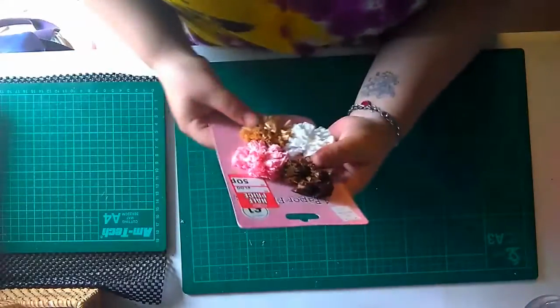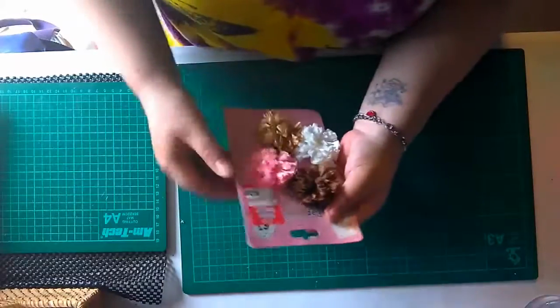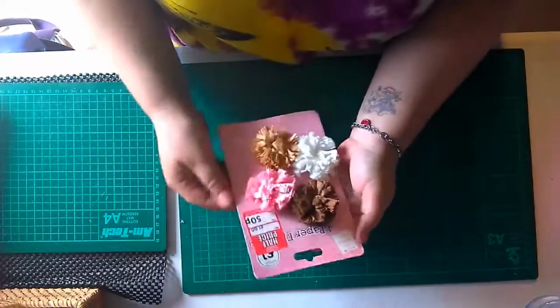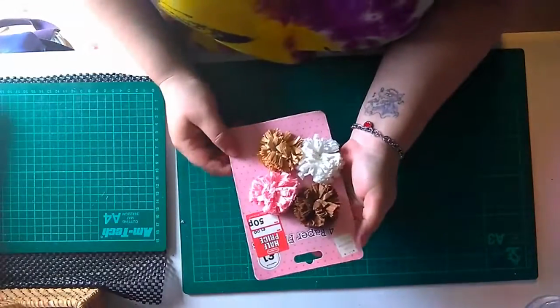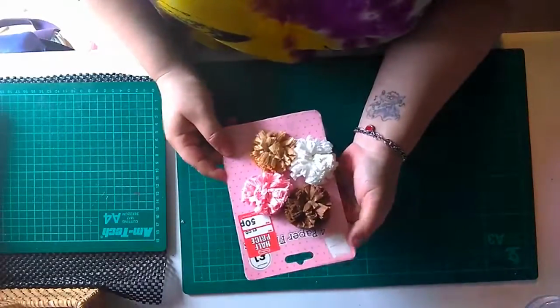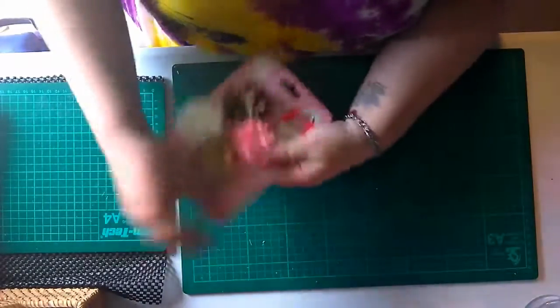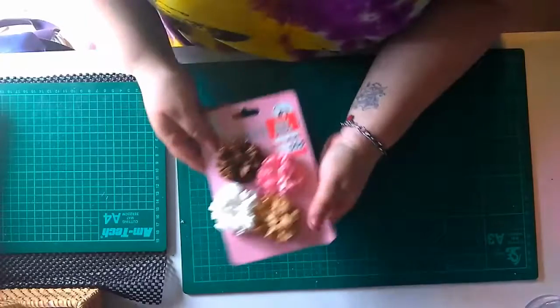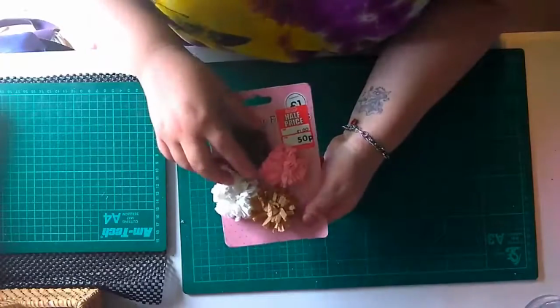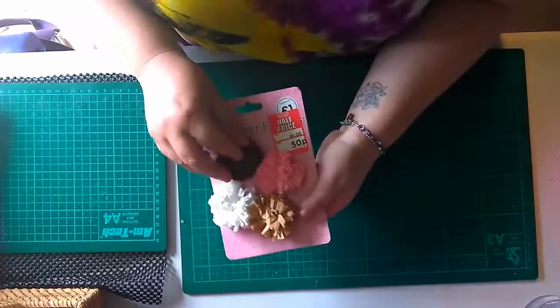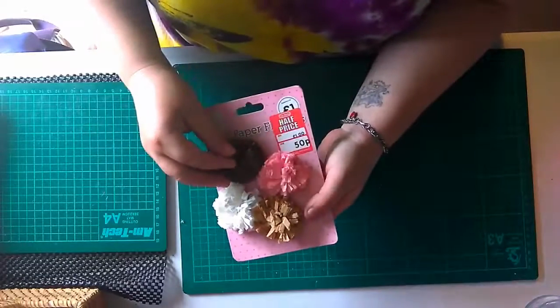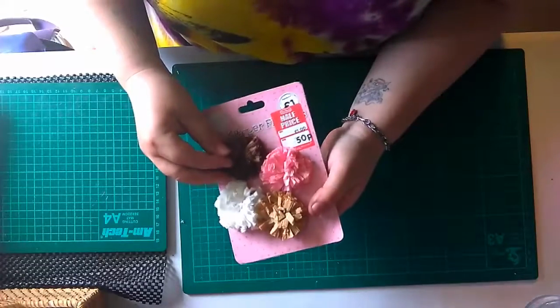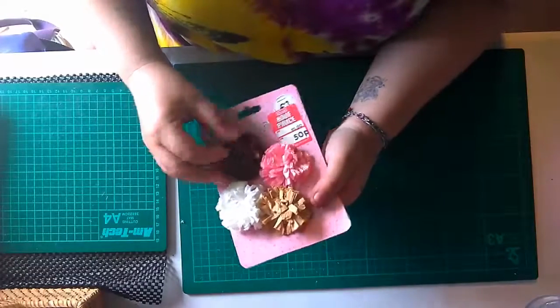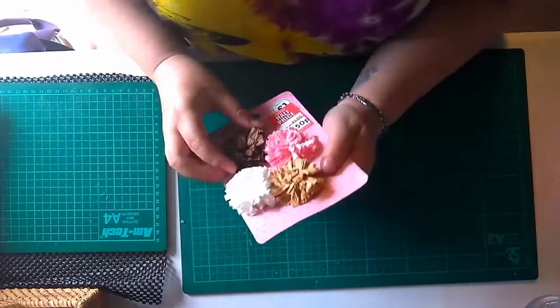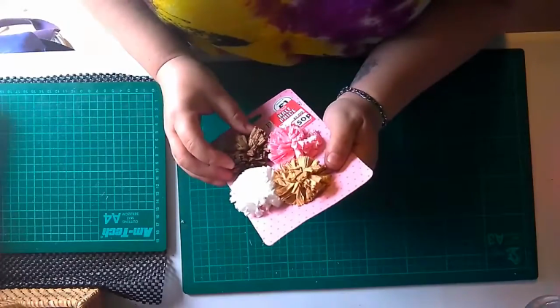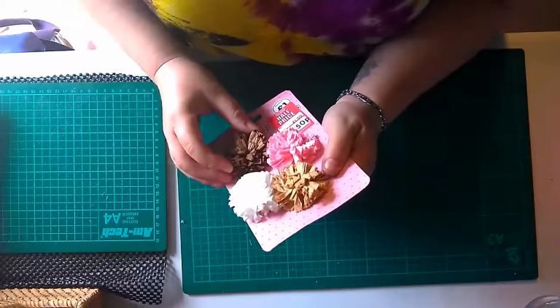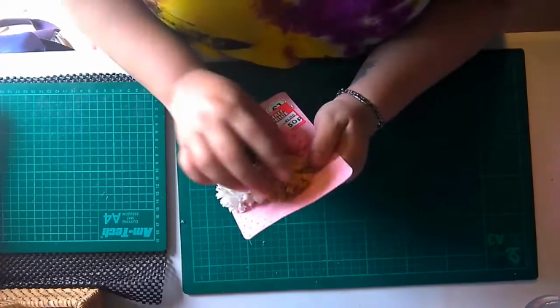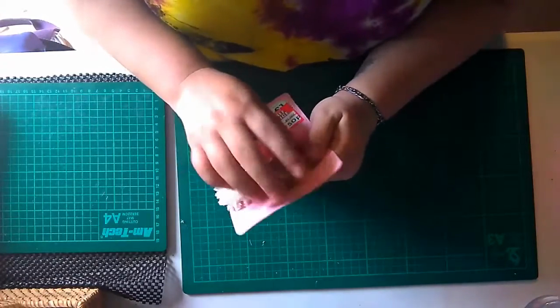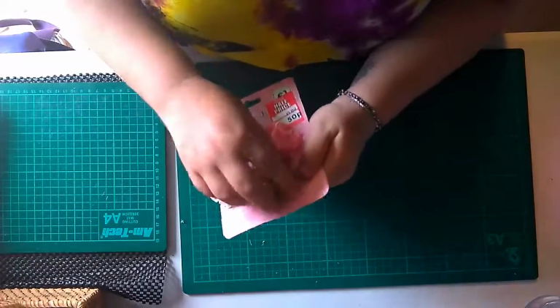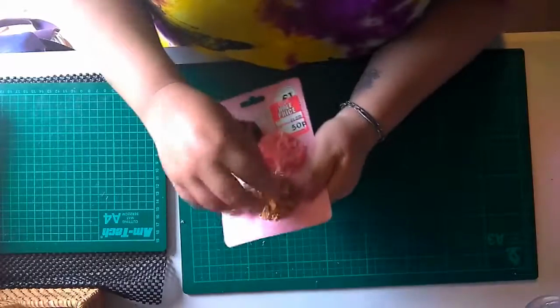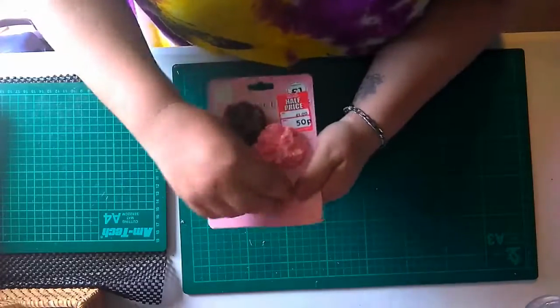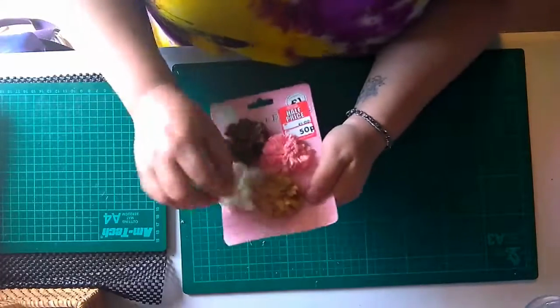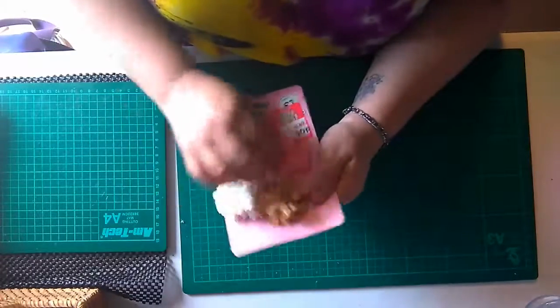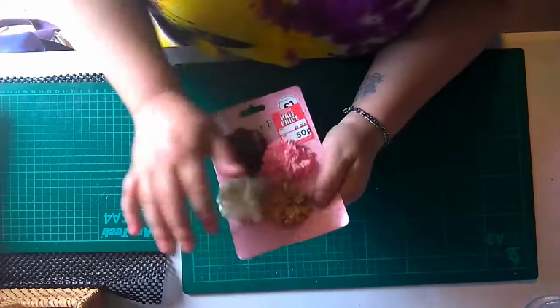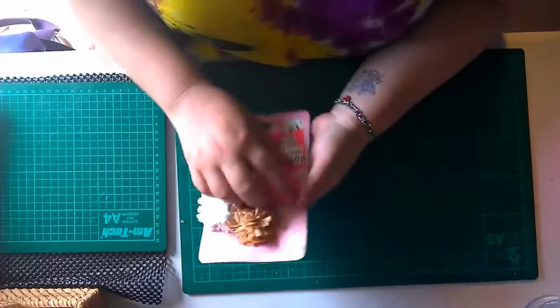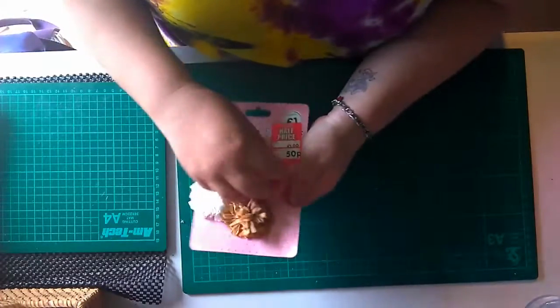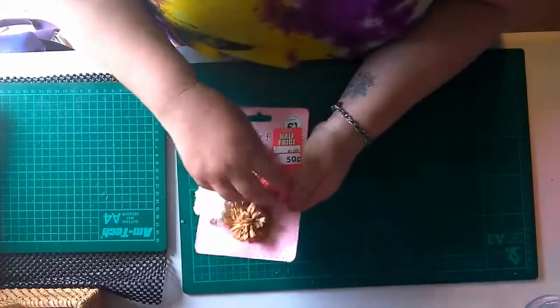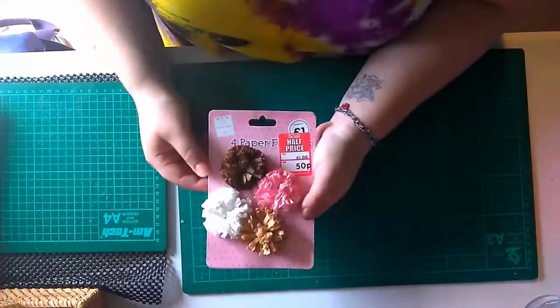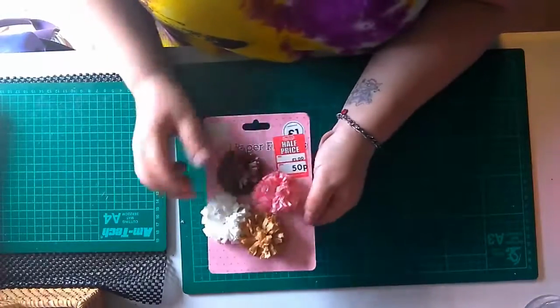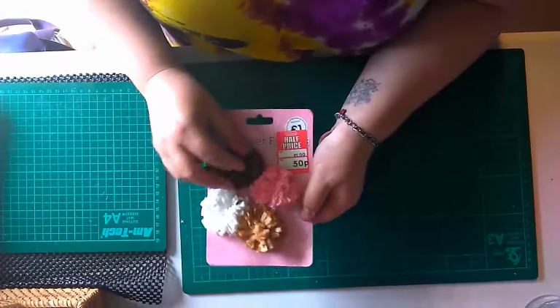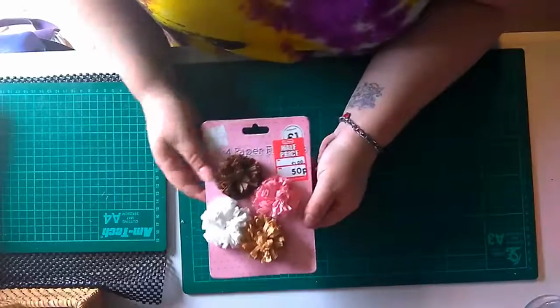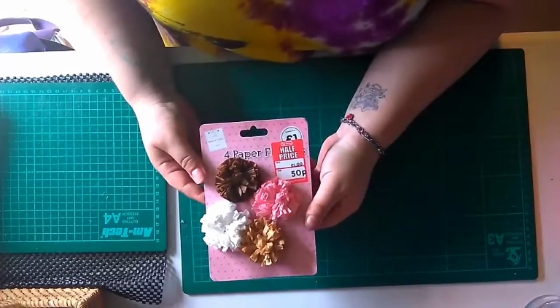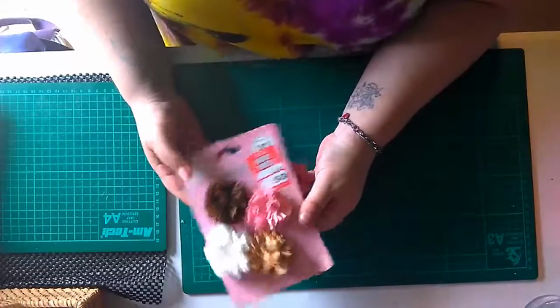These were in the bargain bucket as well - 50p. They are pom-poms made from what looks like crepe paper. They've been a bit bashed about but they only need a bit of fluffing up. 50p.